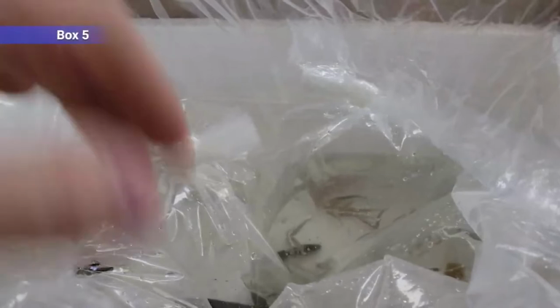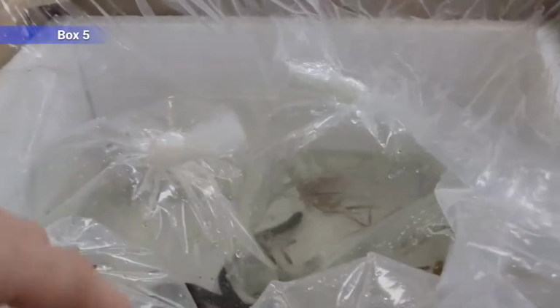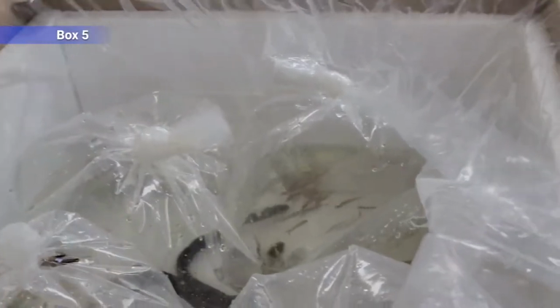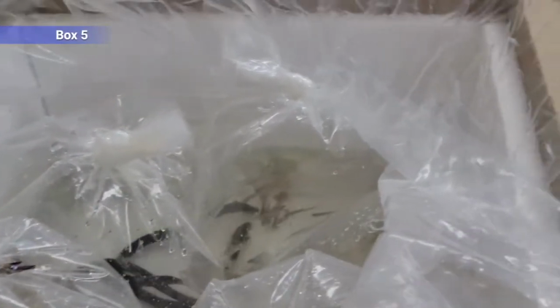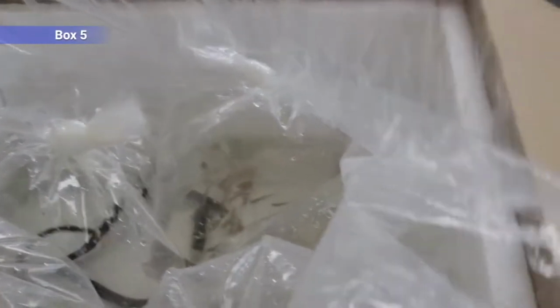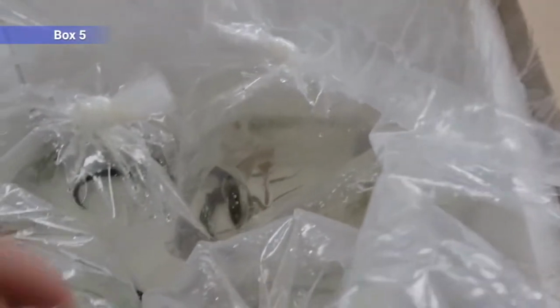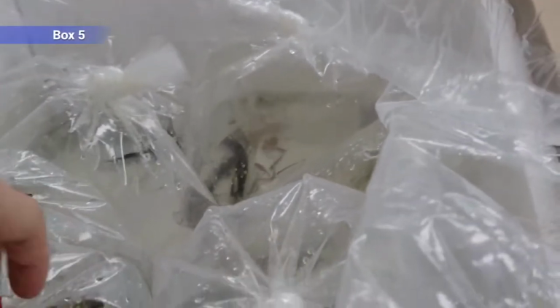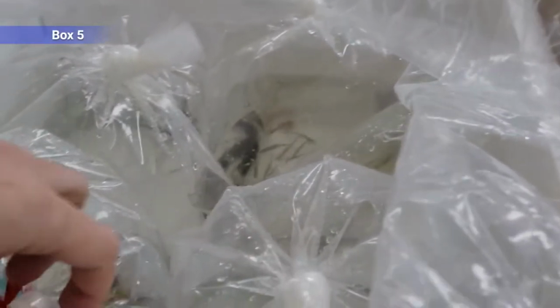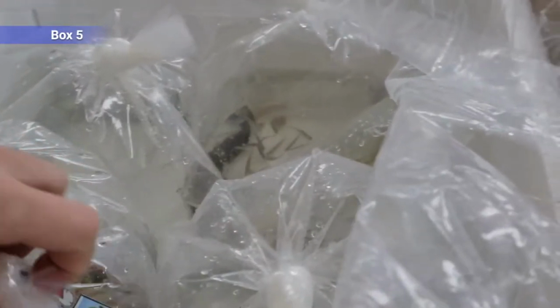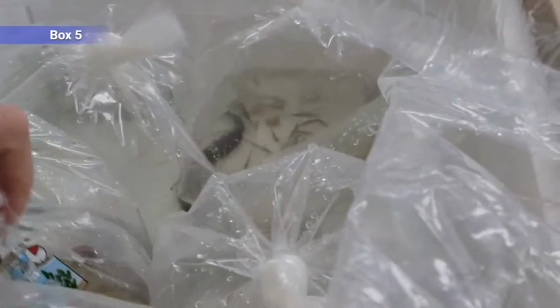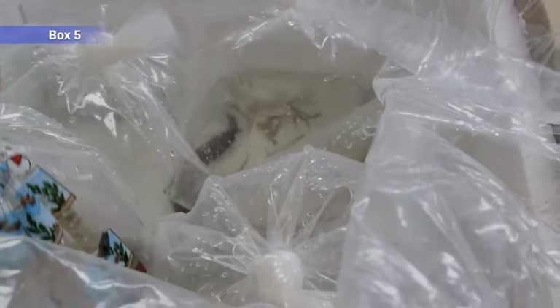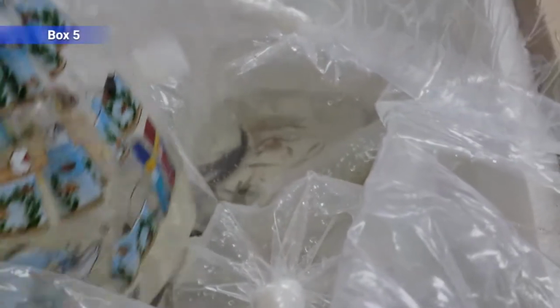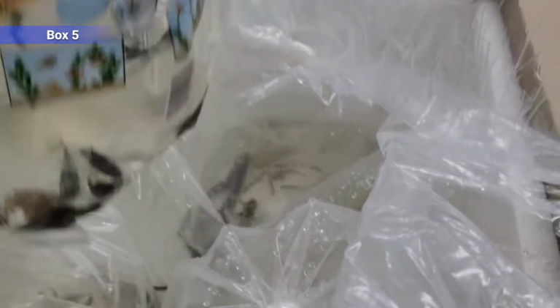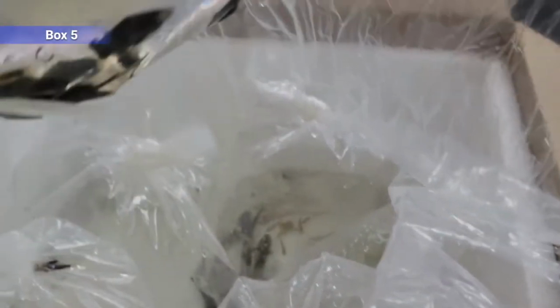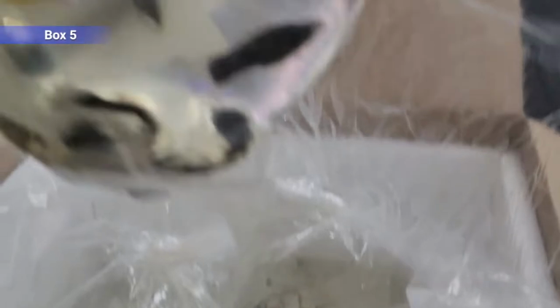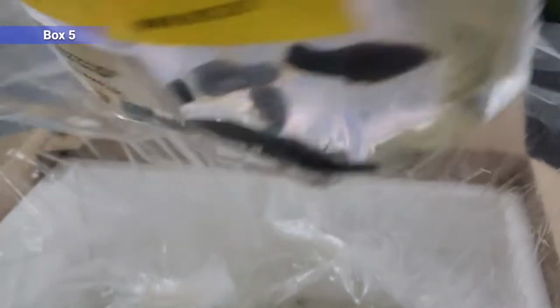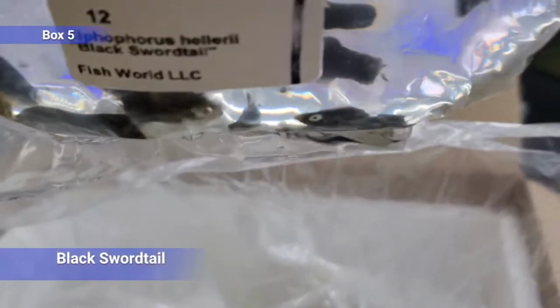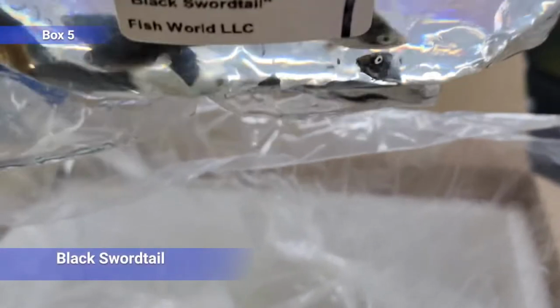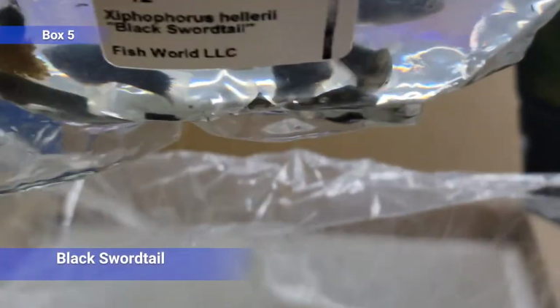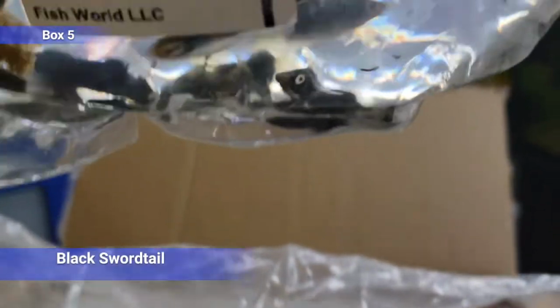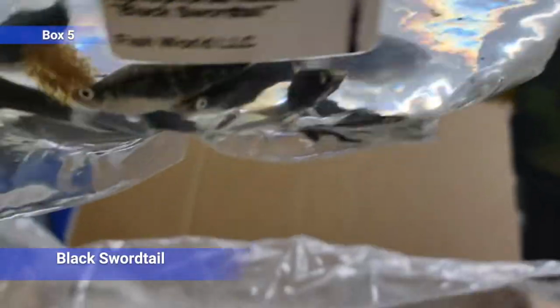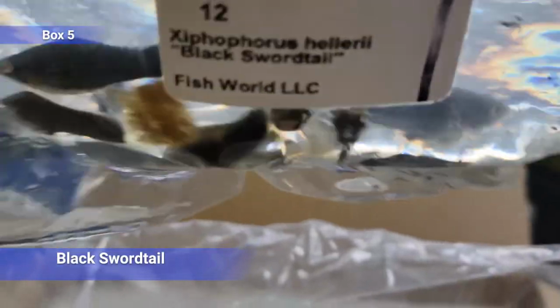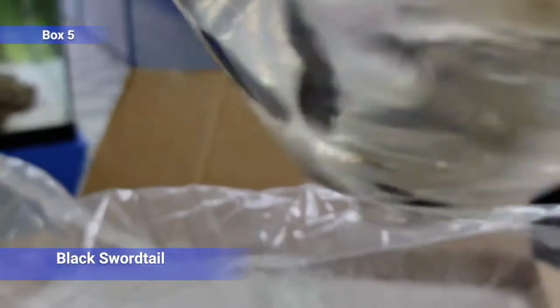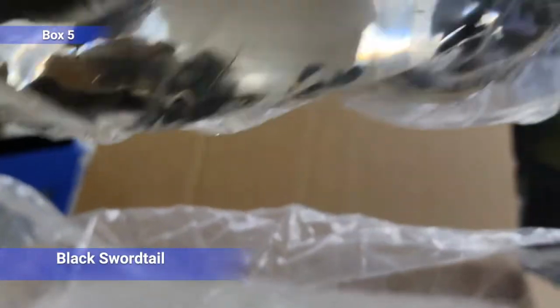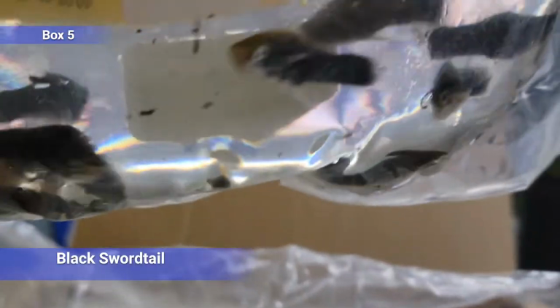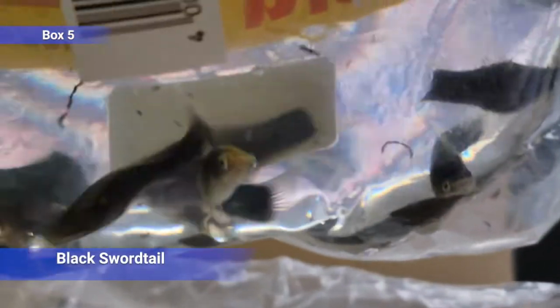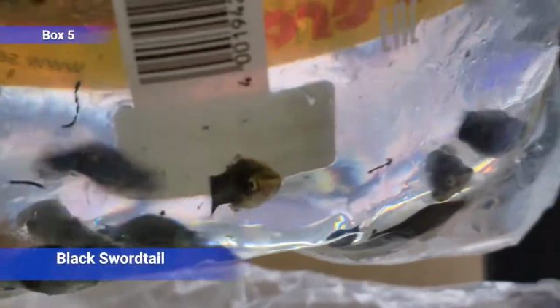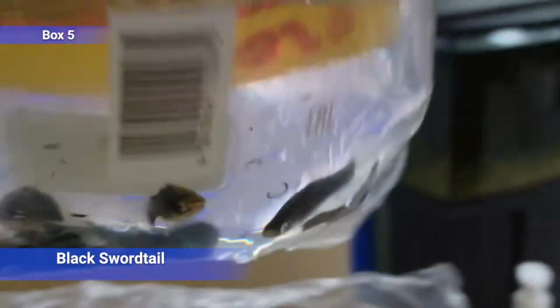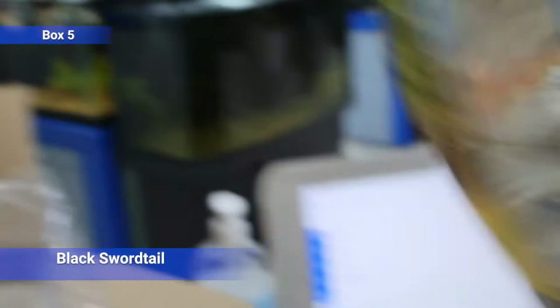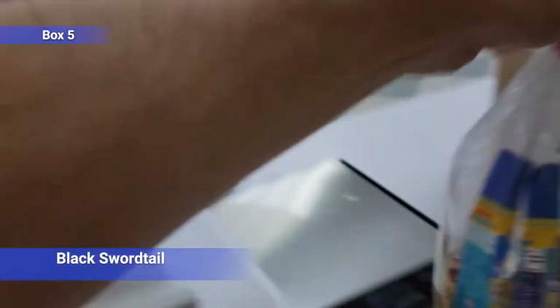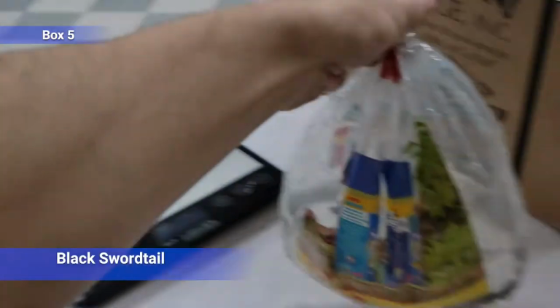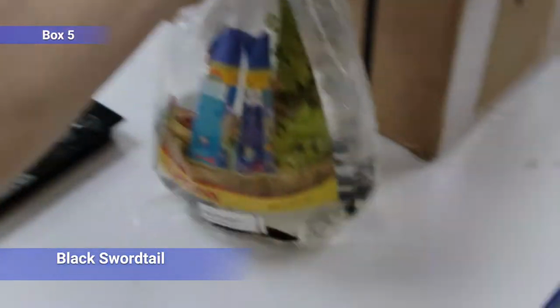All right, box number five — not a lot of bags in this one. I've got some more swordtails, these are just black. Same thing goes with them, same species.